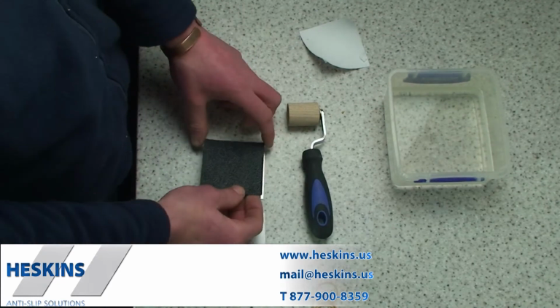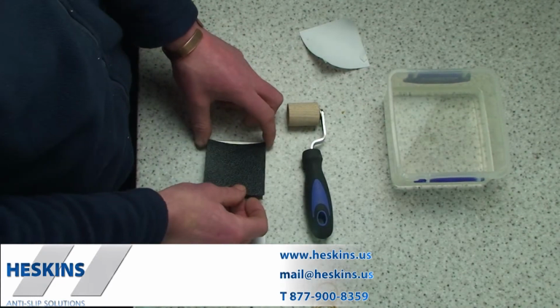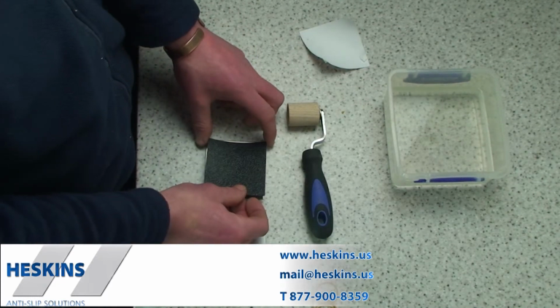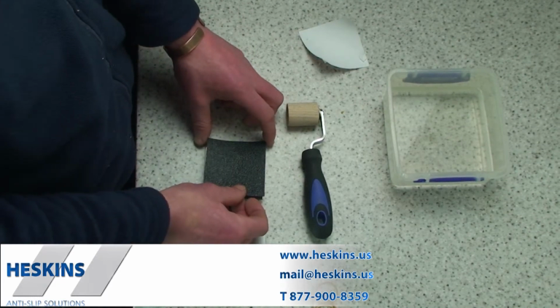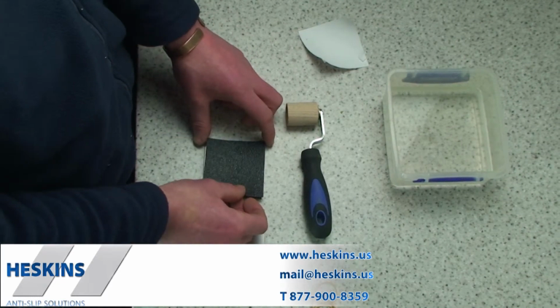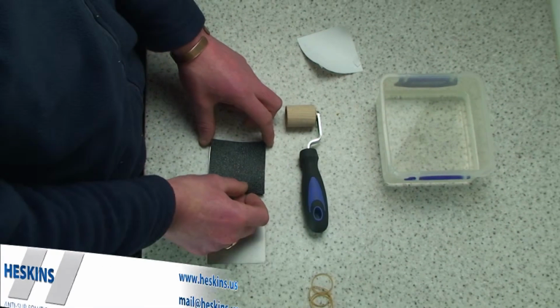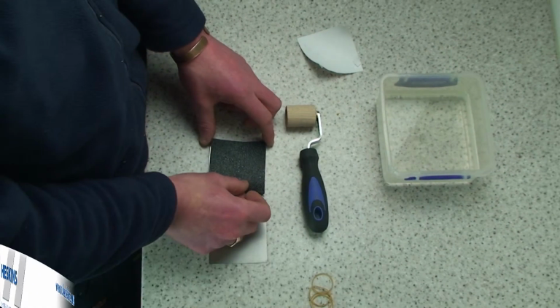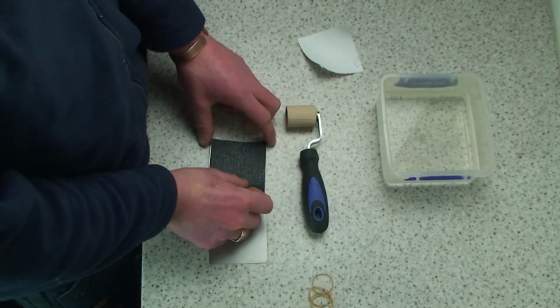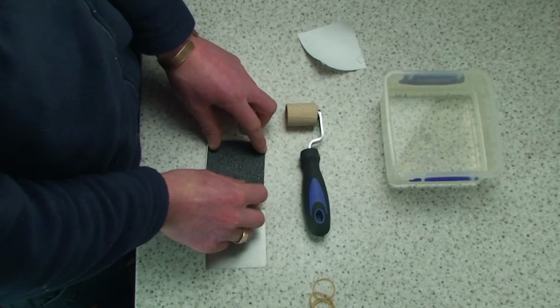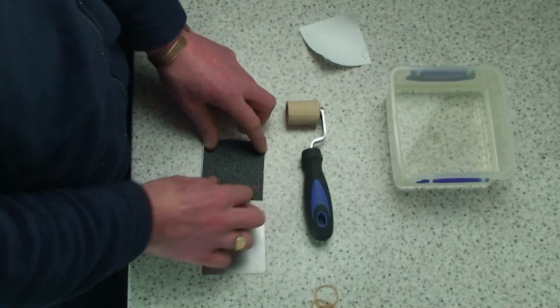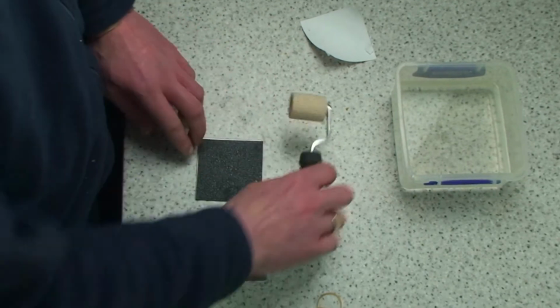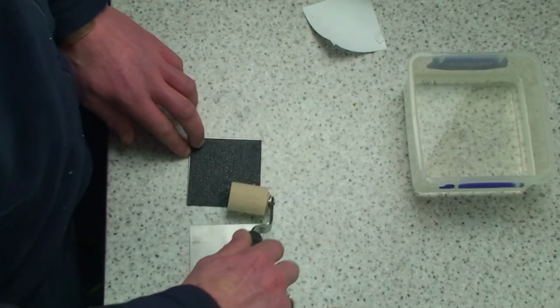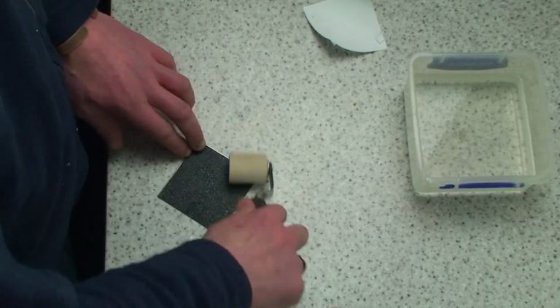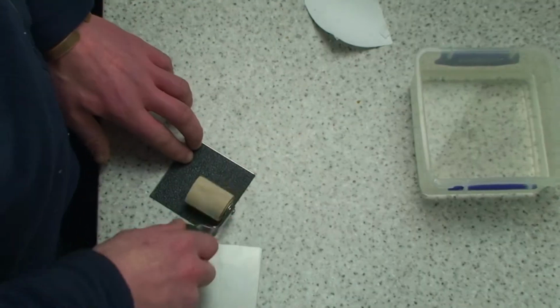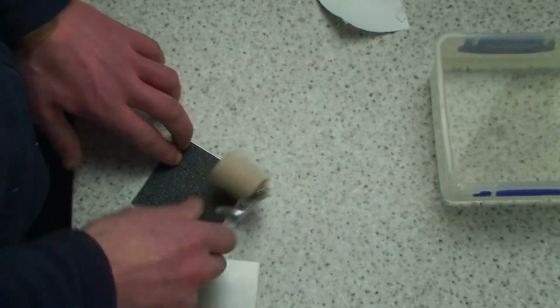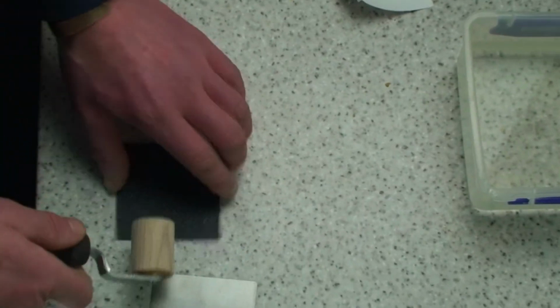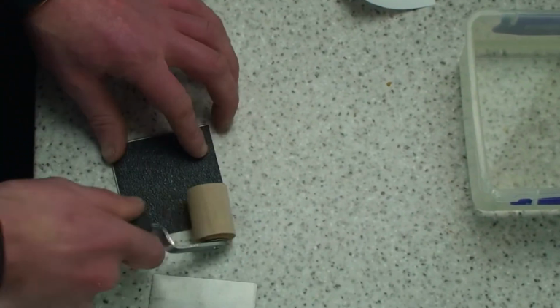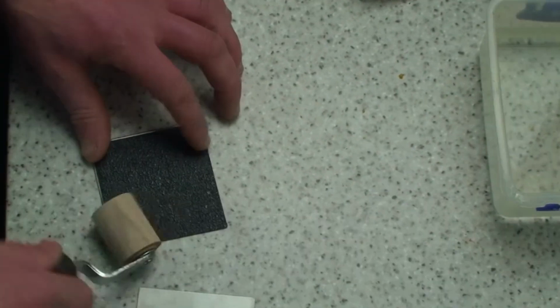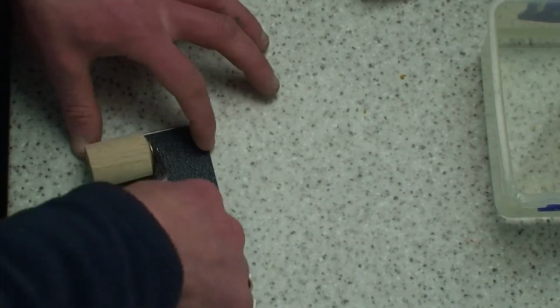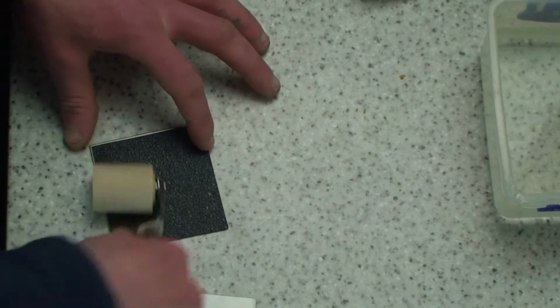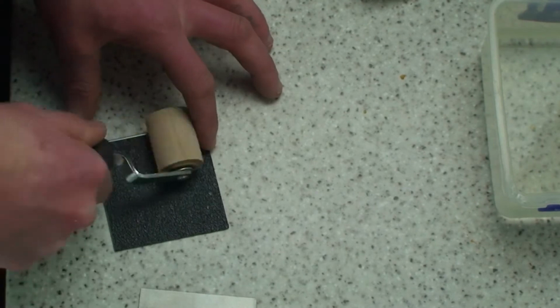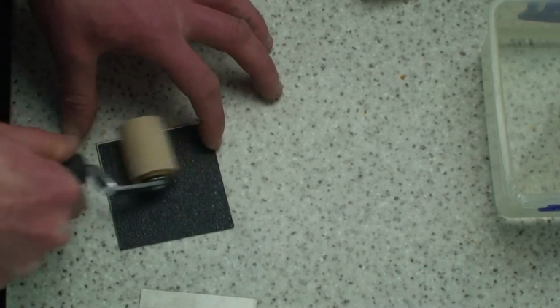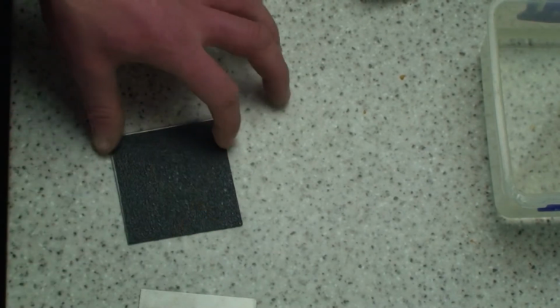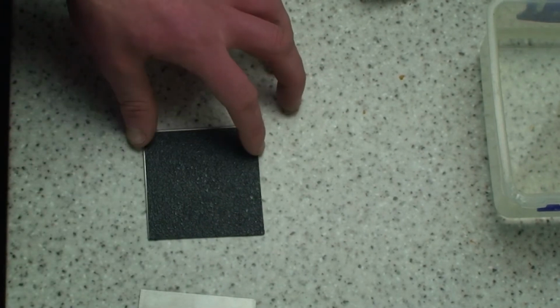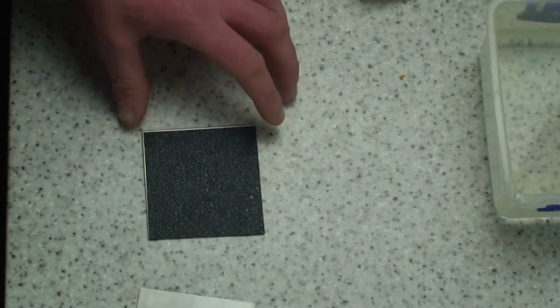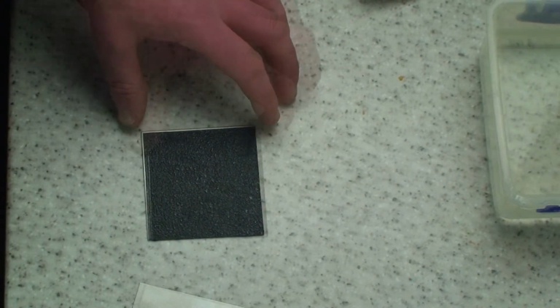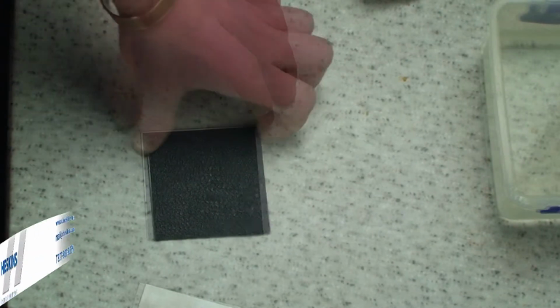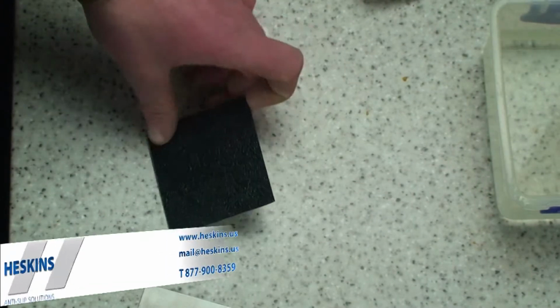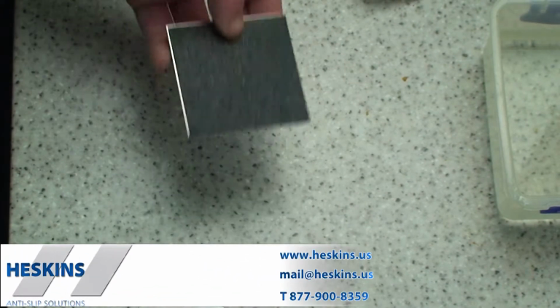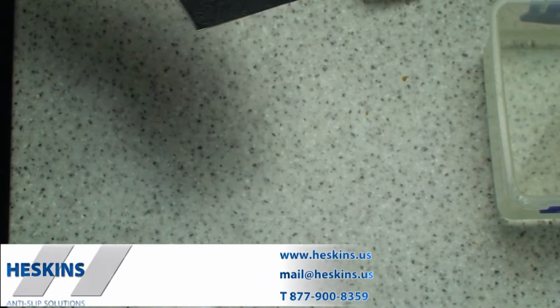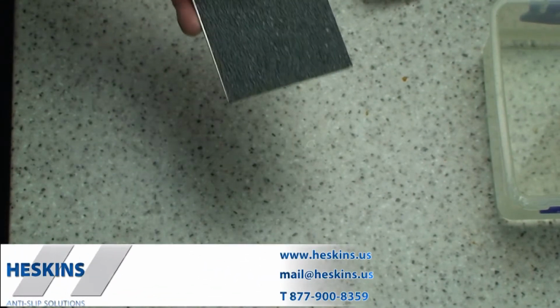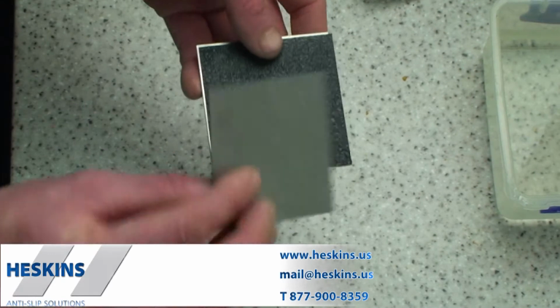Corrosion protection tape can be applied with ease. When applying the material, simply peel off the backing paper and place the material onto one side of the metal you are using. Apply a reasonable amount of pressure with your hand or use a pressure roller.